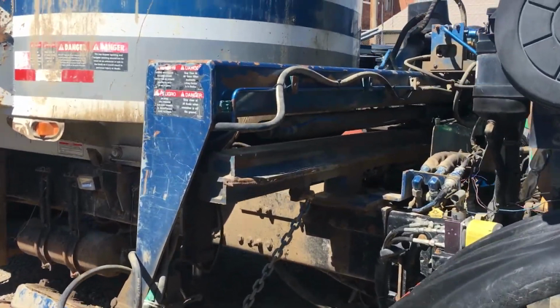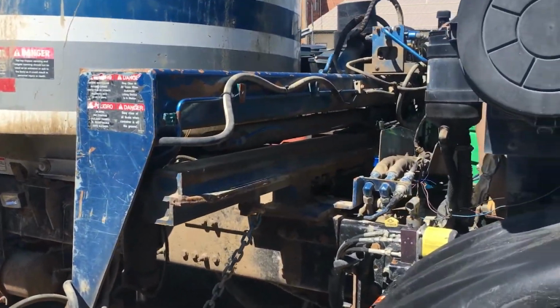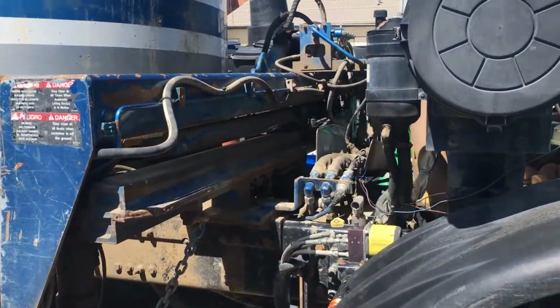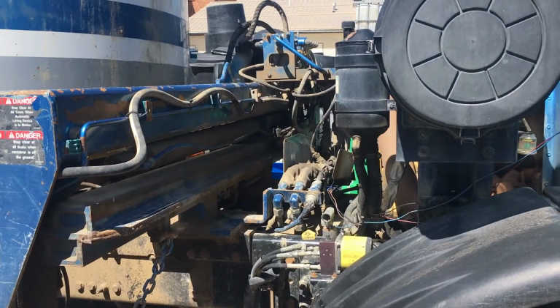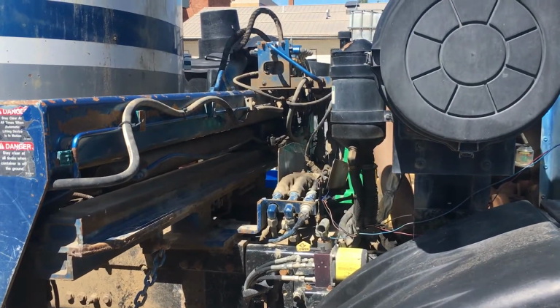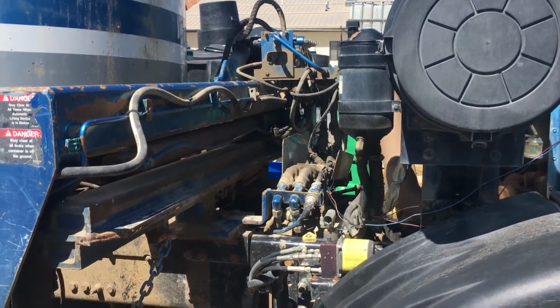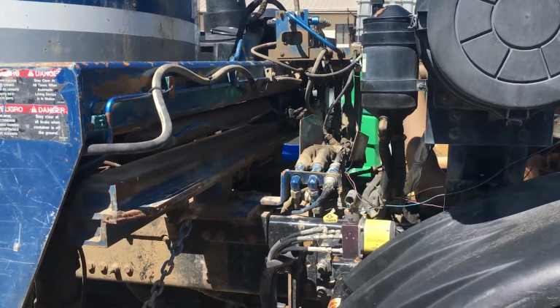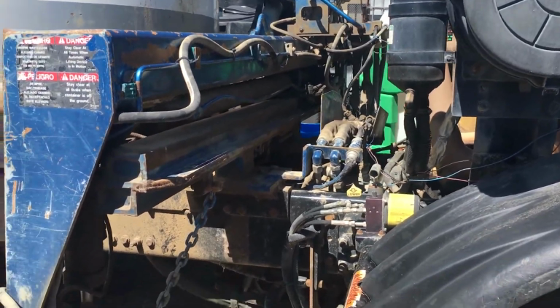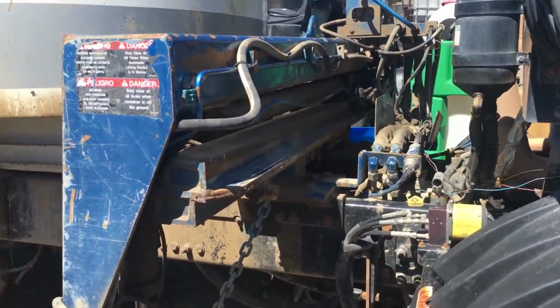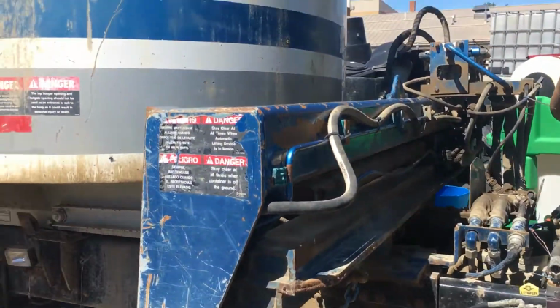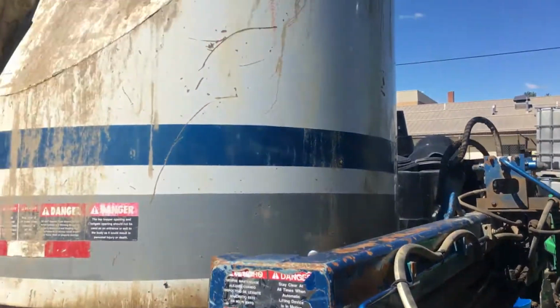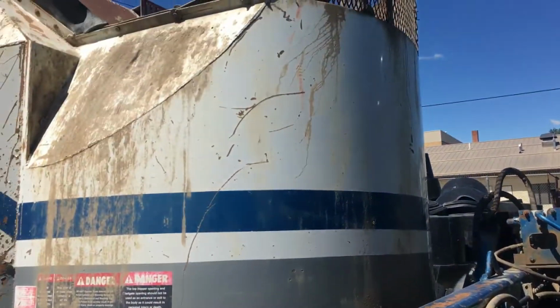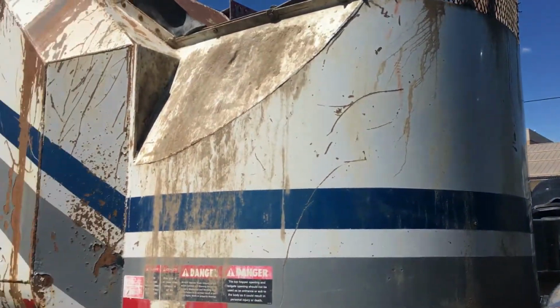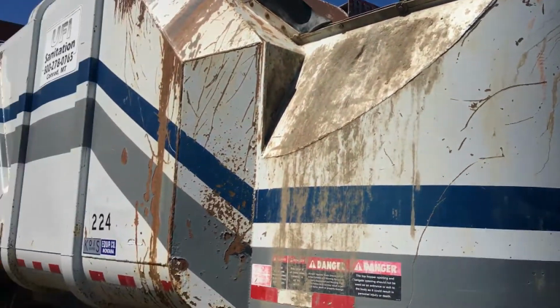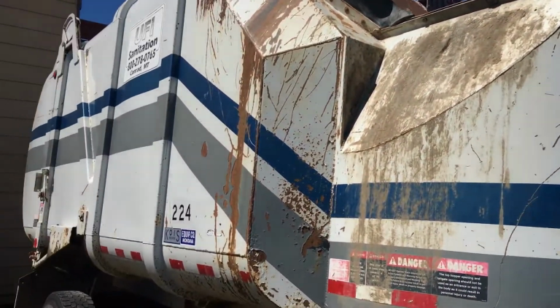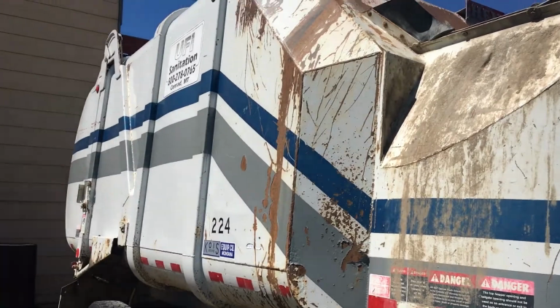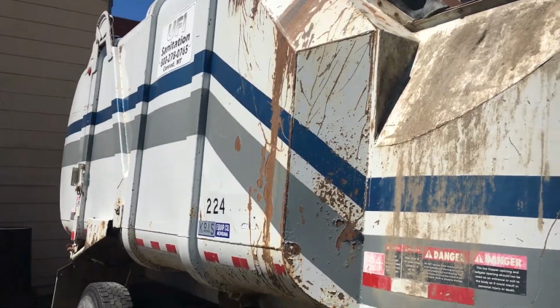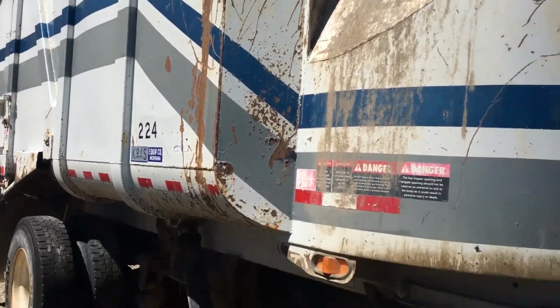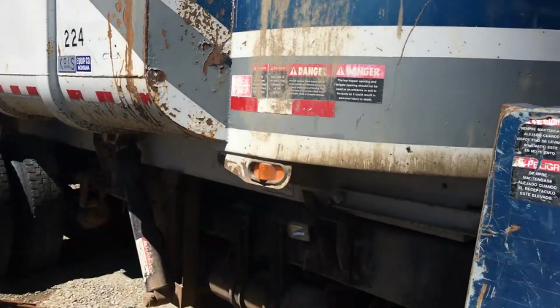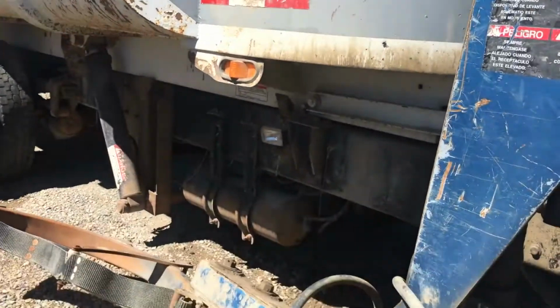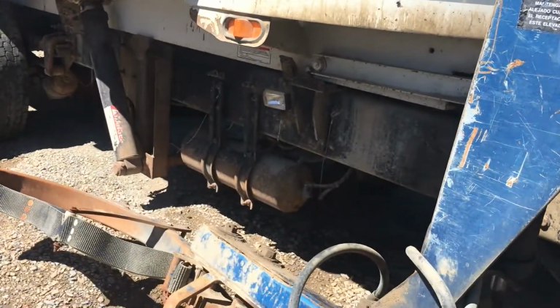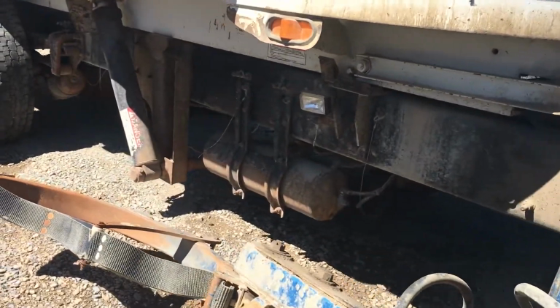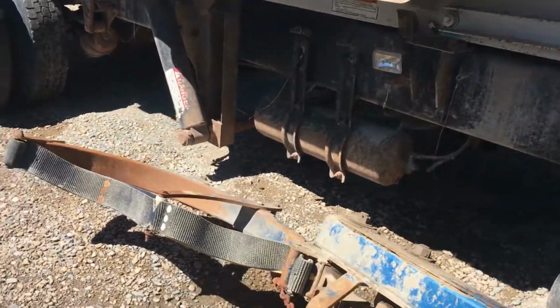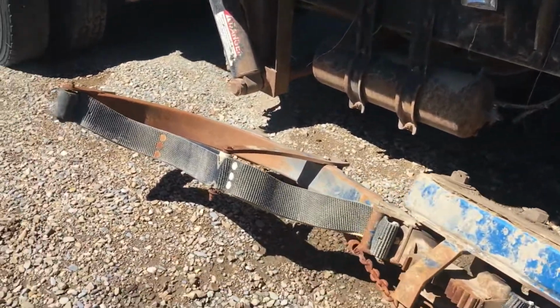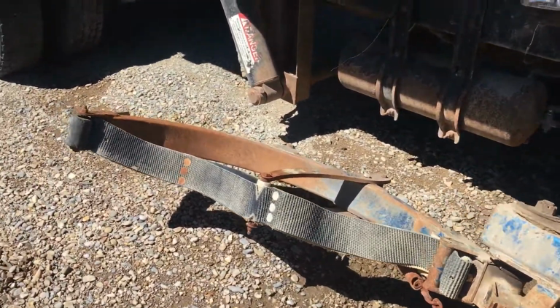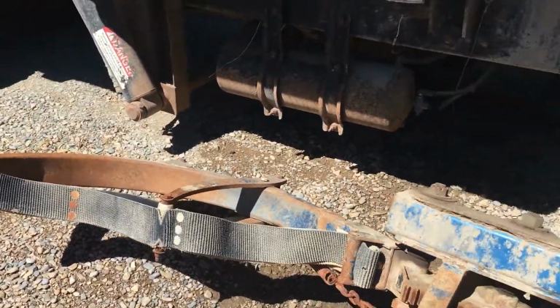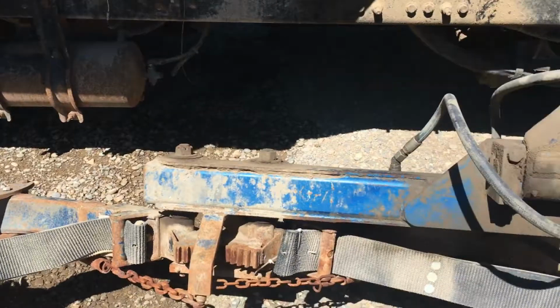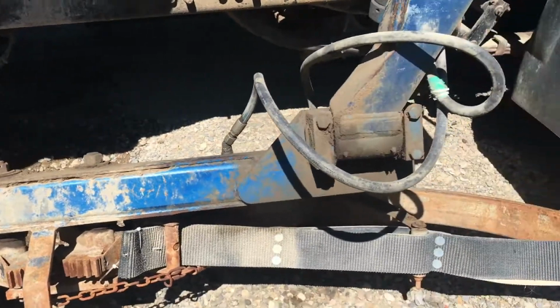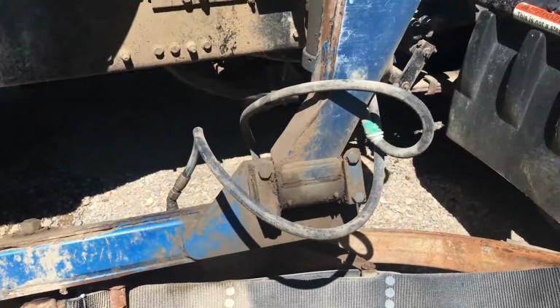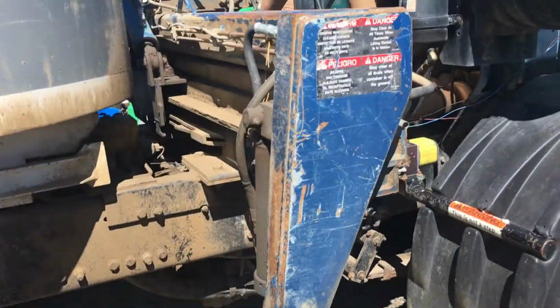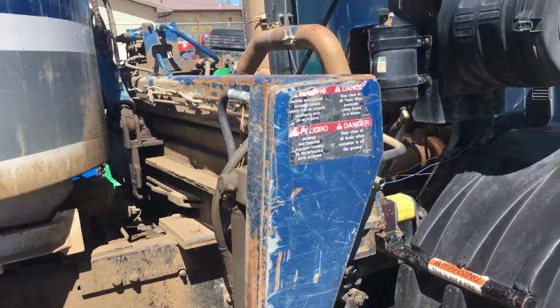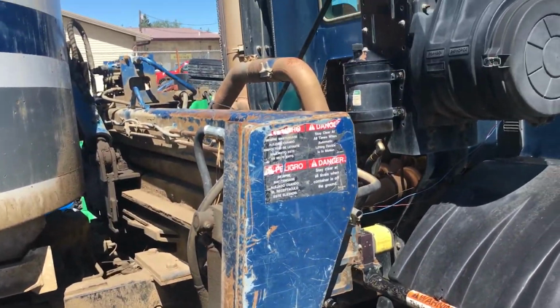Cat 3126 engine, turboed, the whole works. You can see the body here — it's in good shape. This truck is going to need some engine work to make it happen.